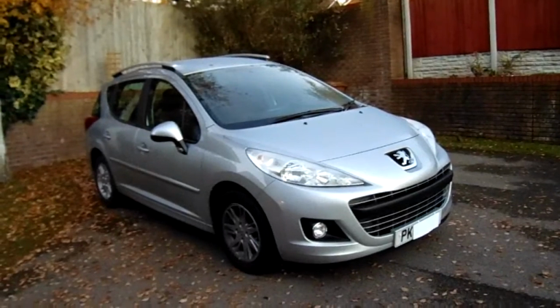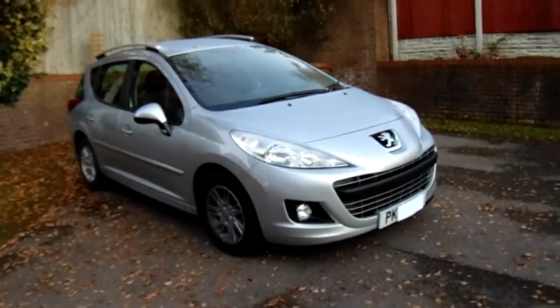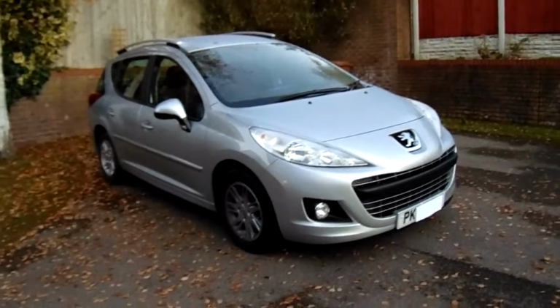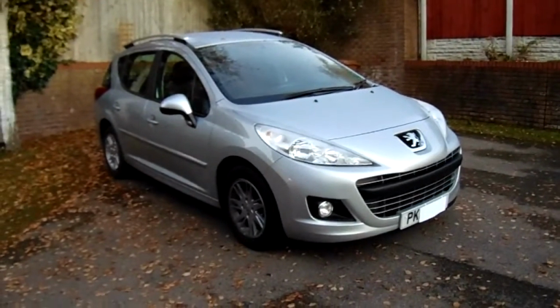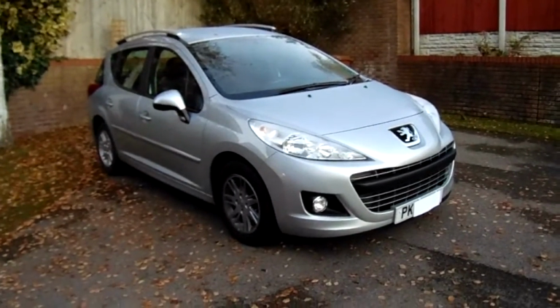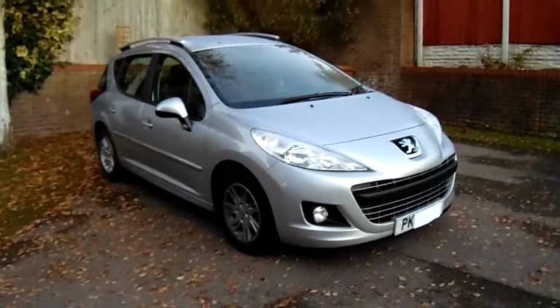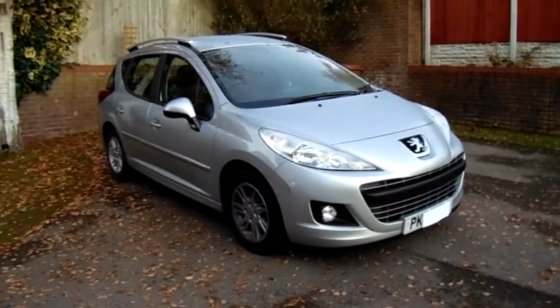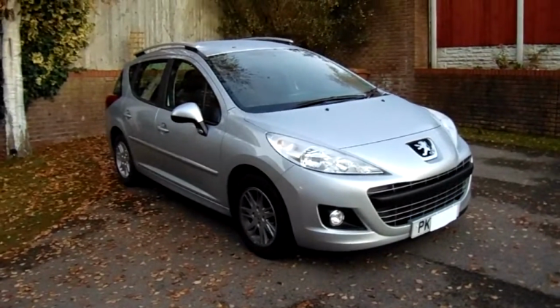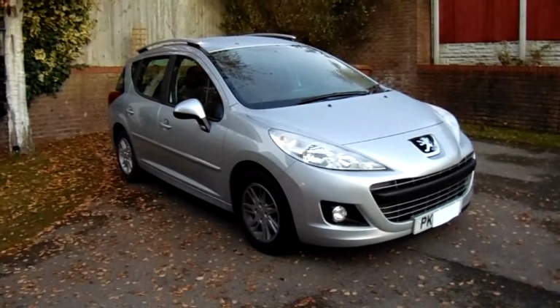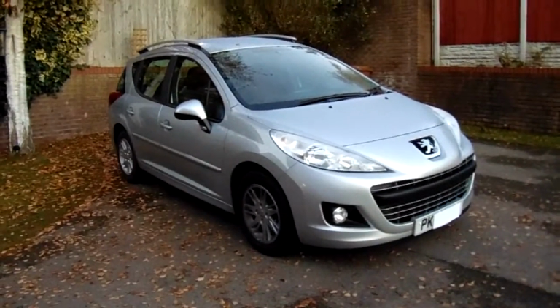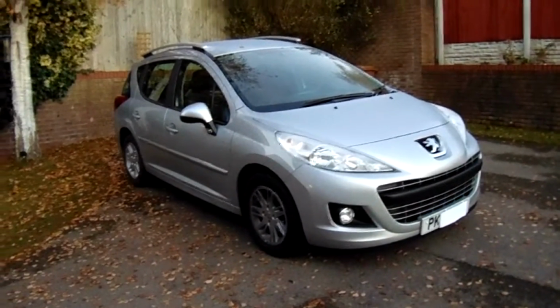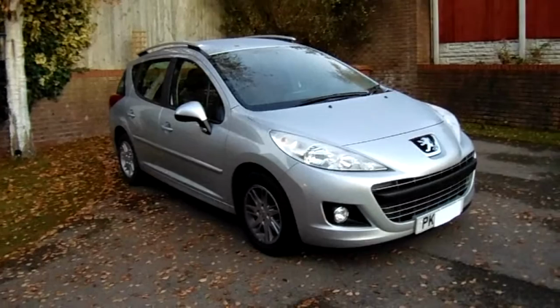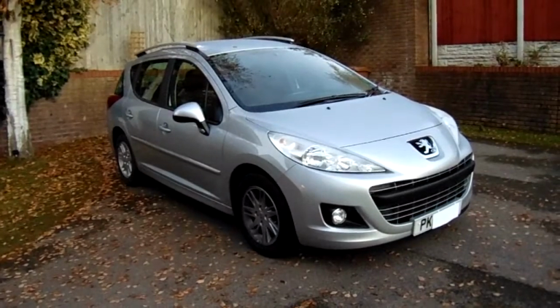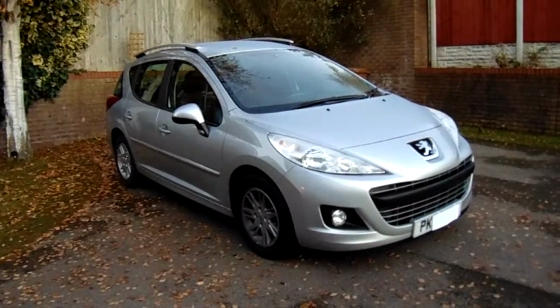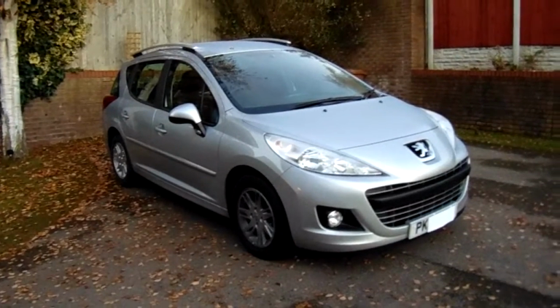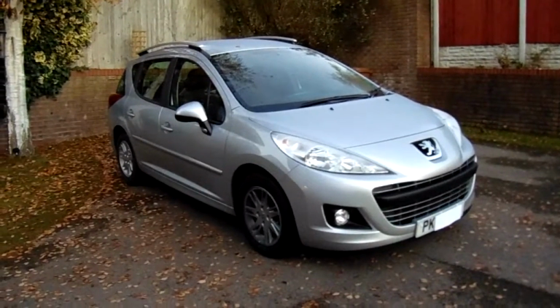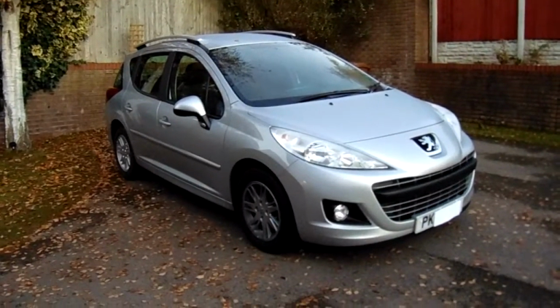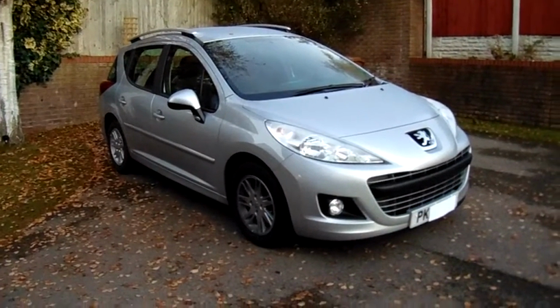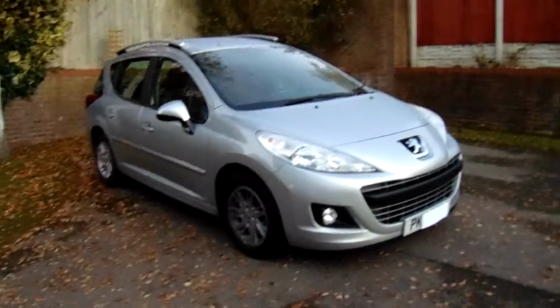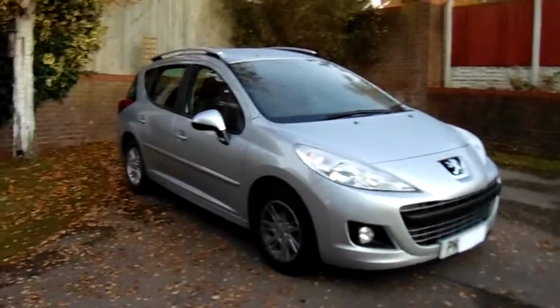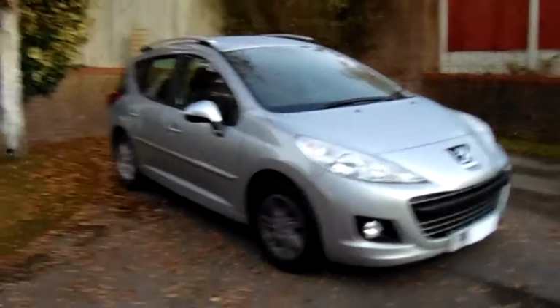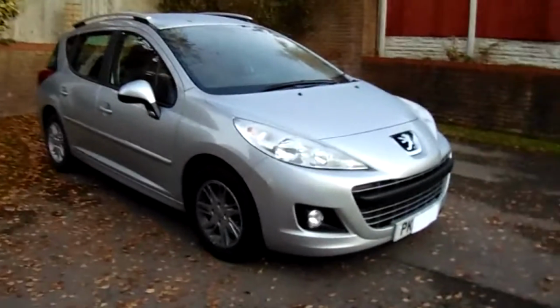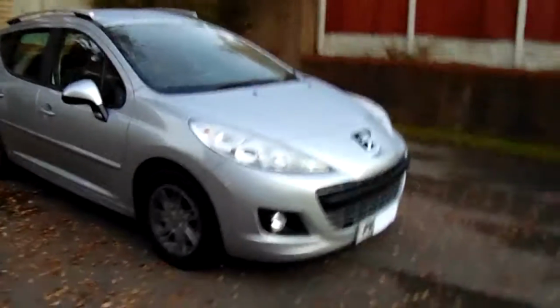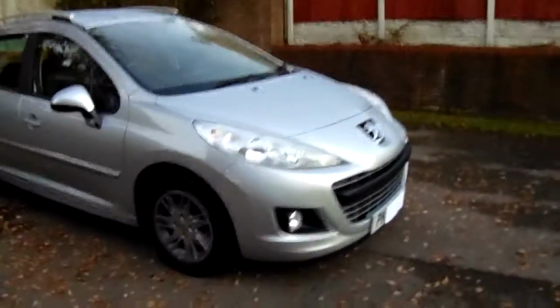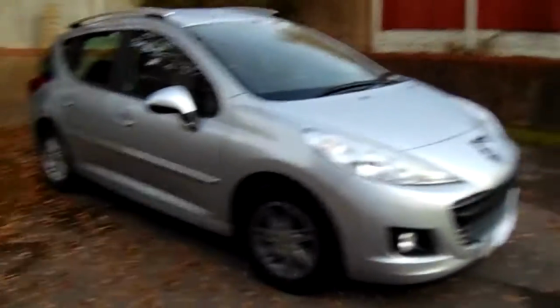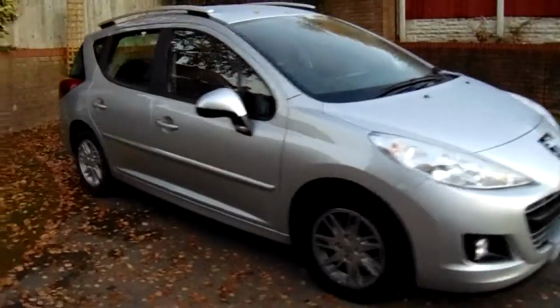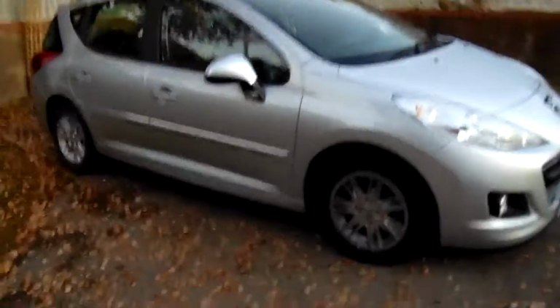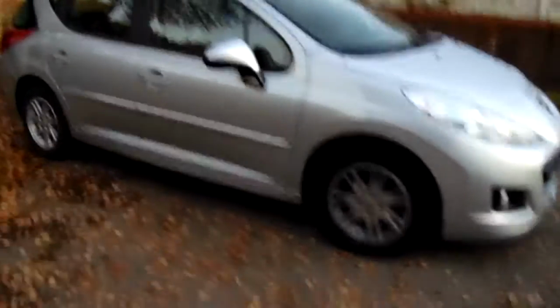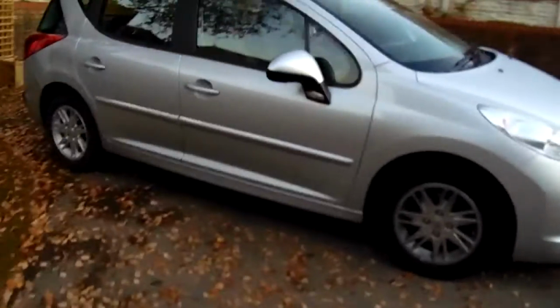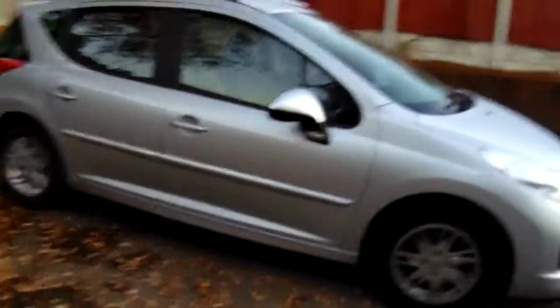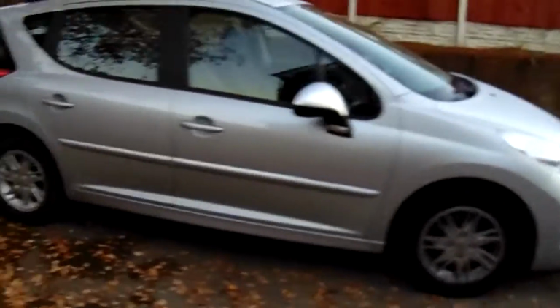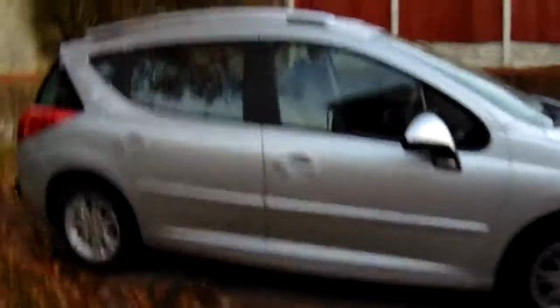Hello guys, Luke Hodge here and today we have a review on my Peugeot 207 HDI 1.6. As you can see we've got the side here, just going to do a quick overview.